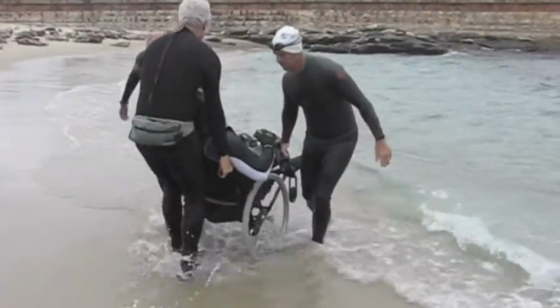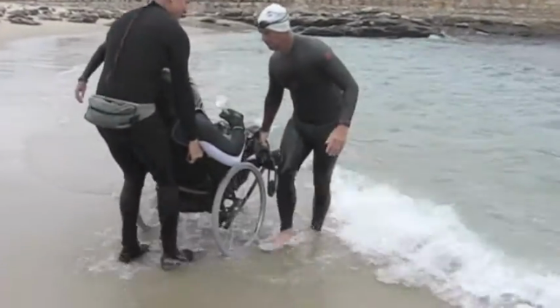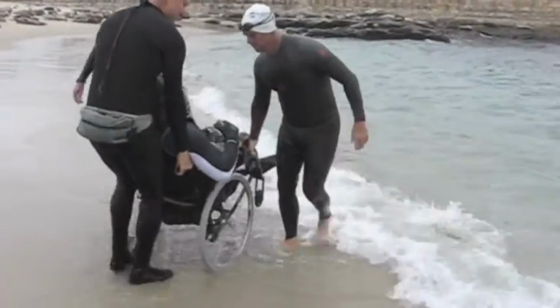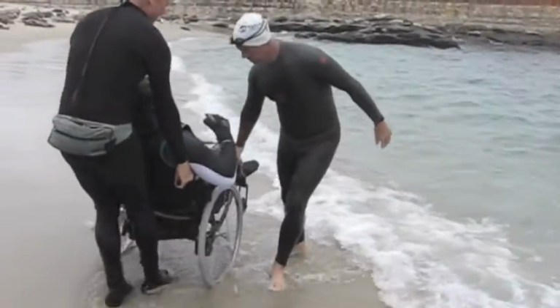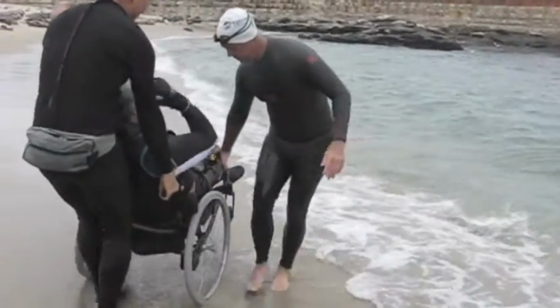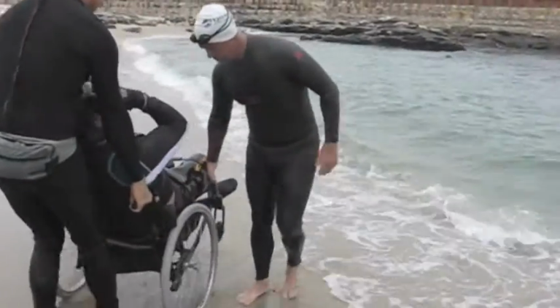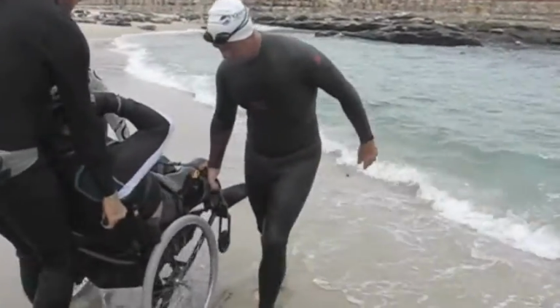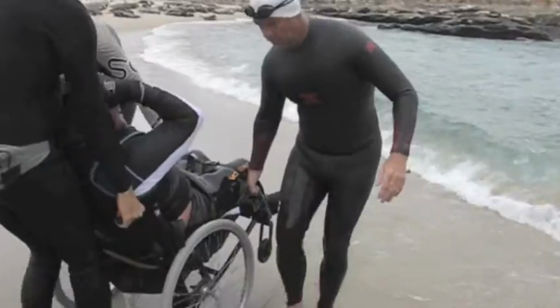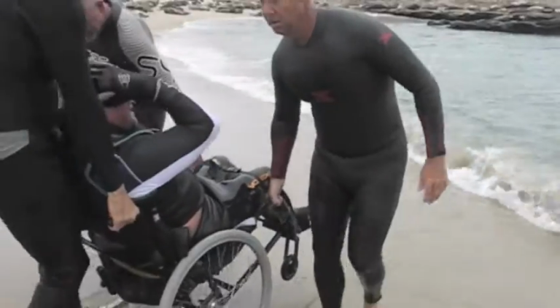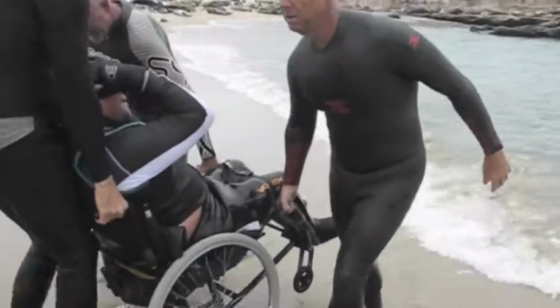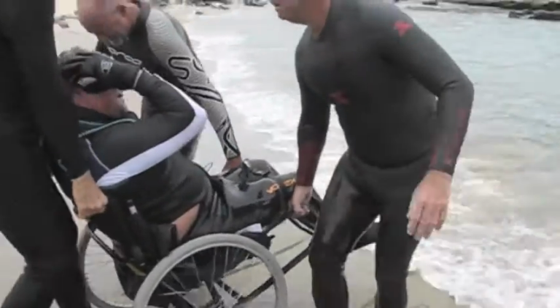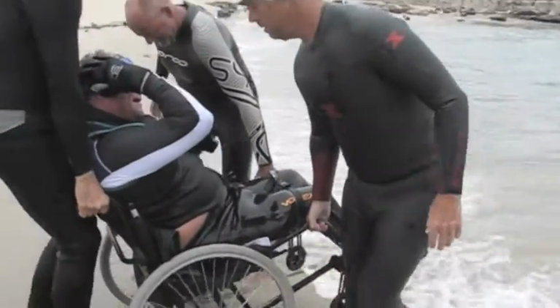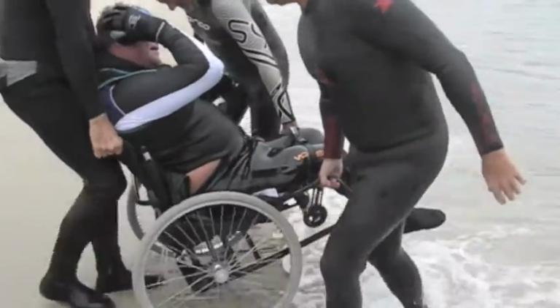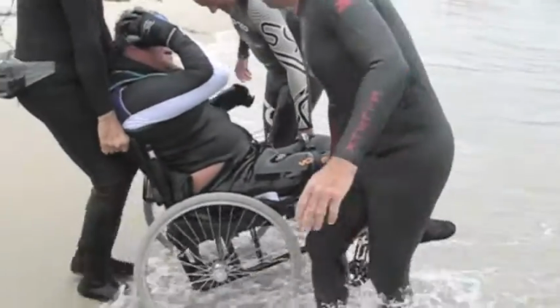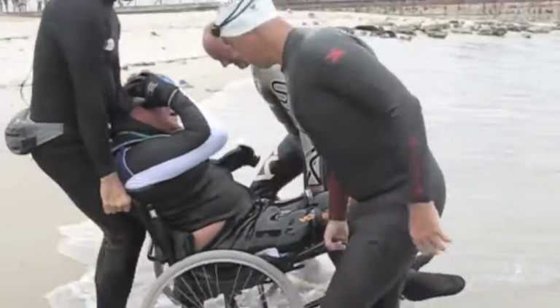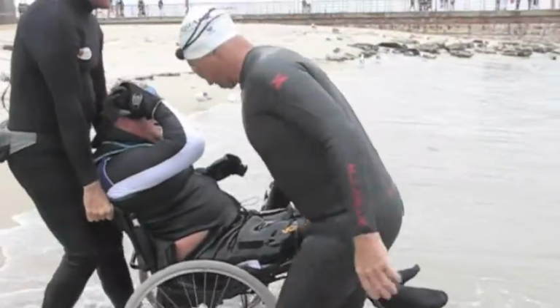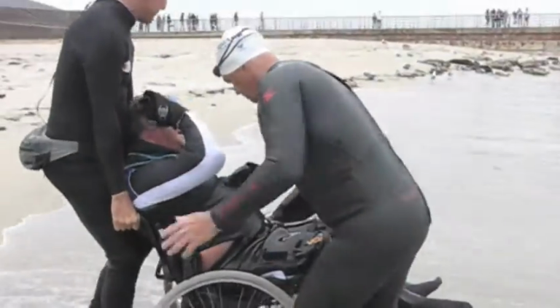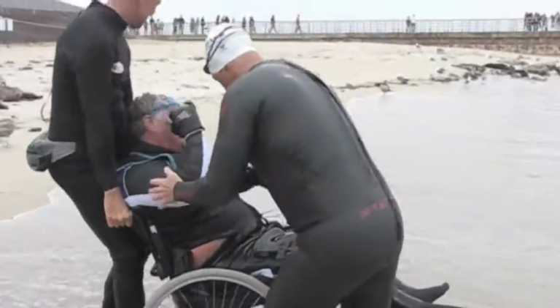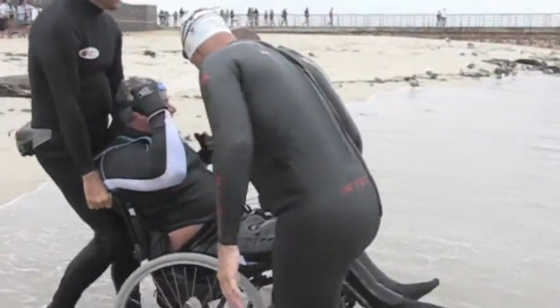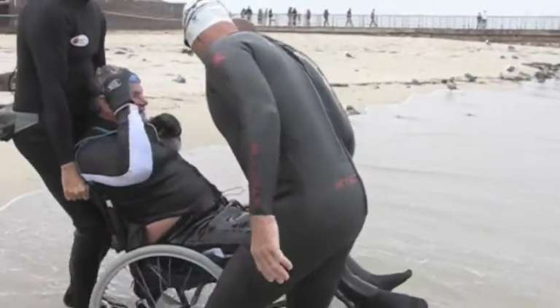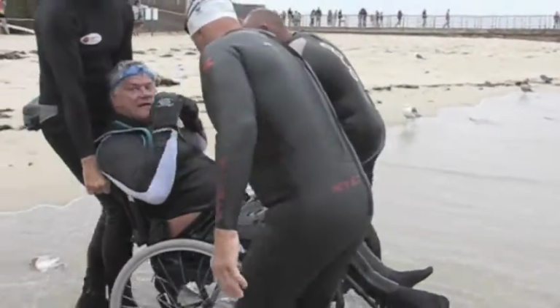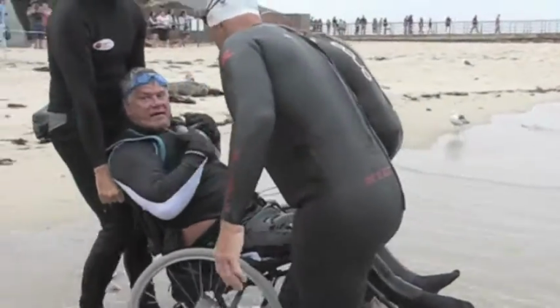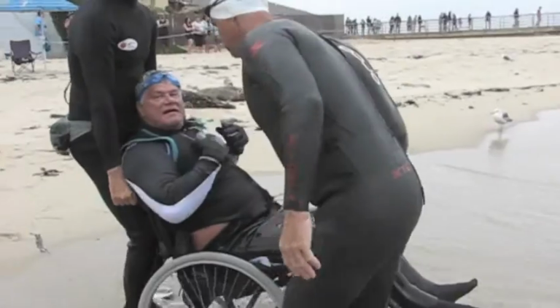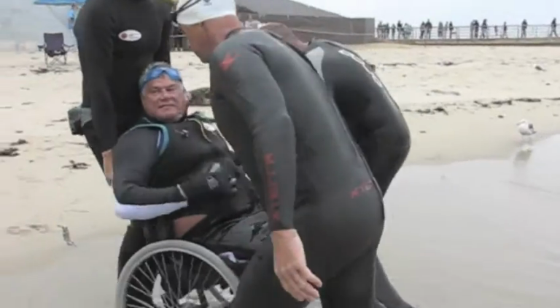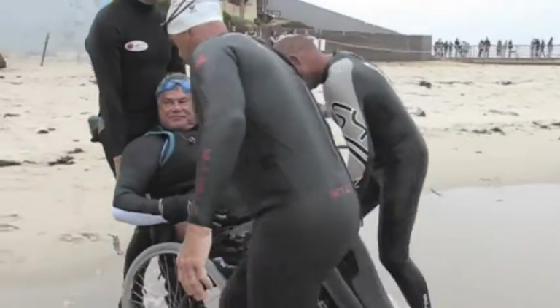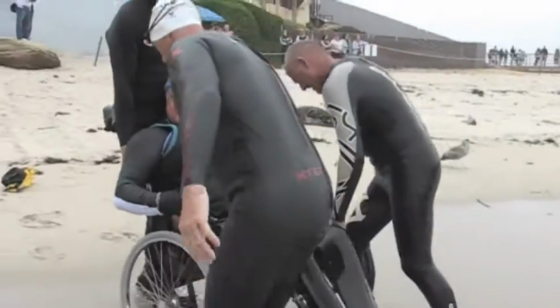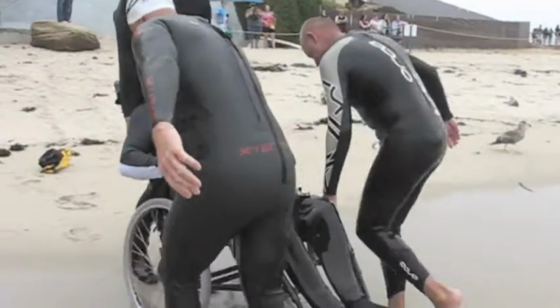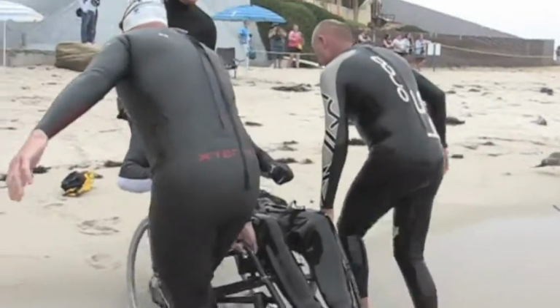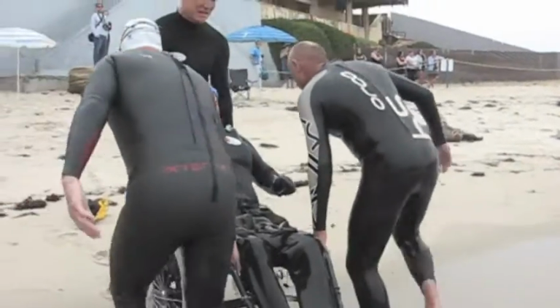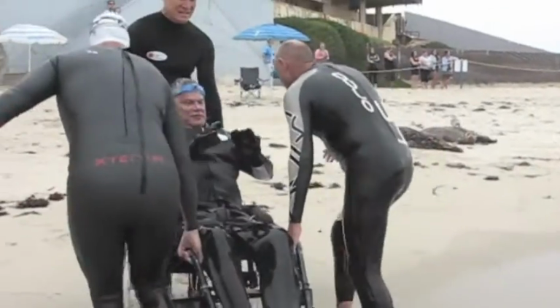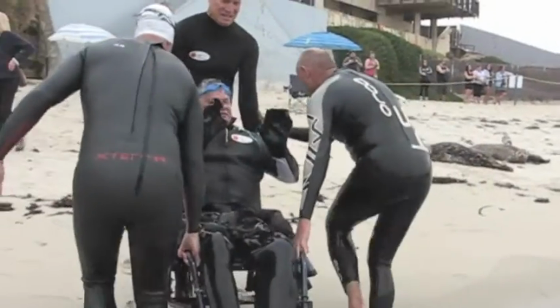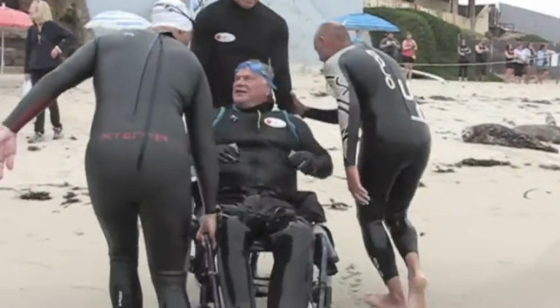Exiting the pool is also easy. Jack feels that with a reasonable accommodation of a surface all over the sand, he could do this by himself.